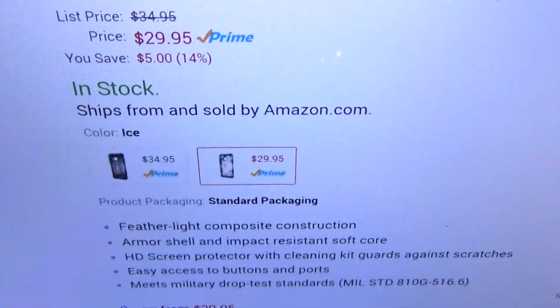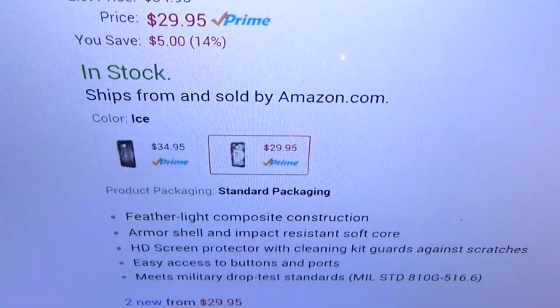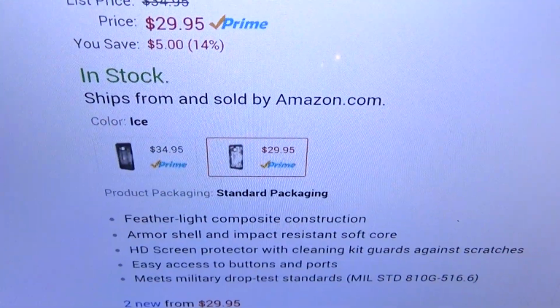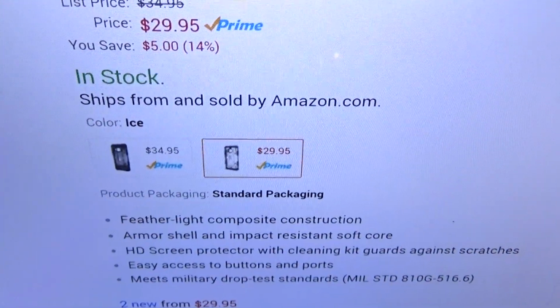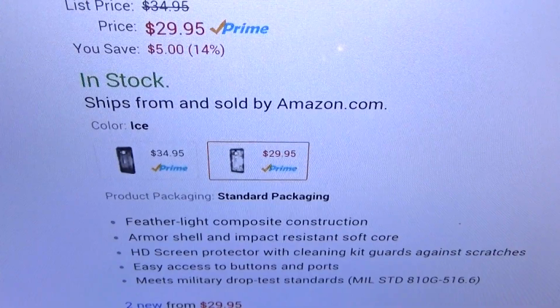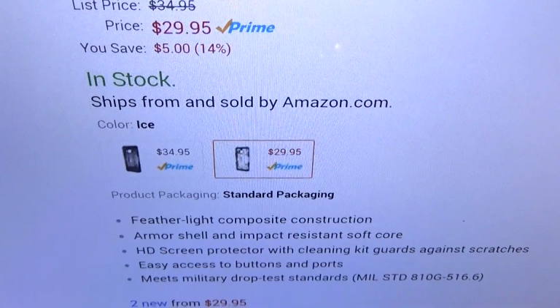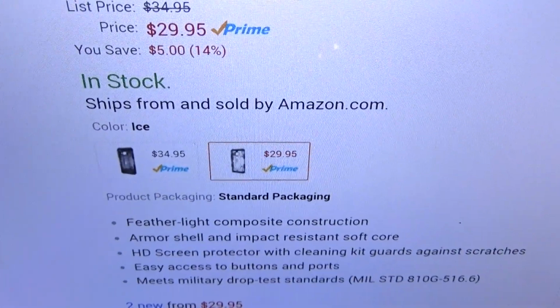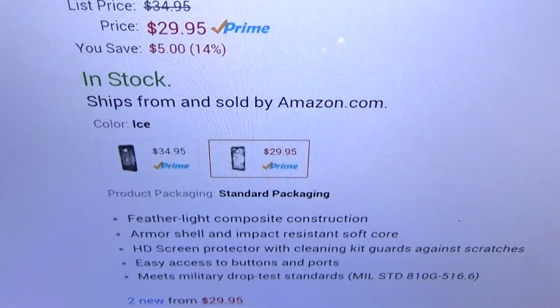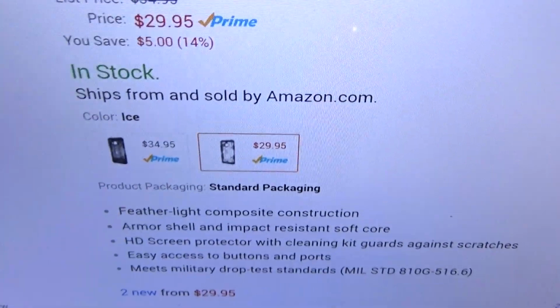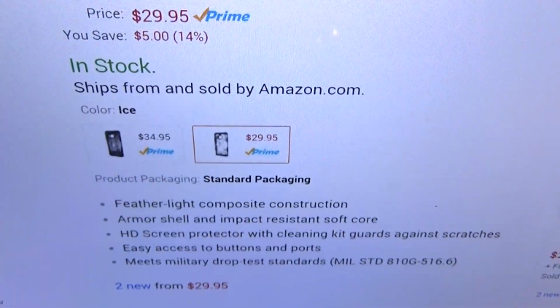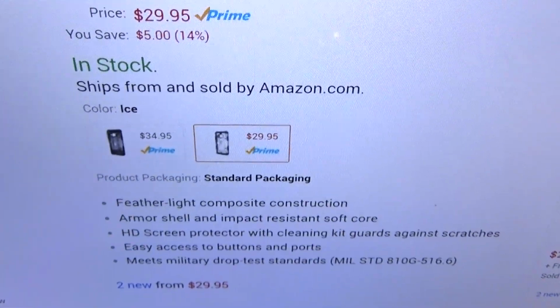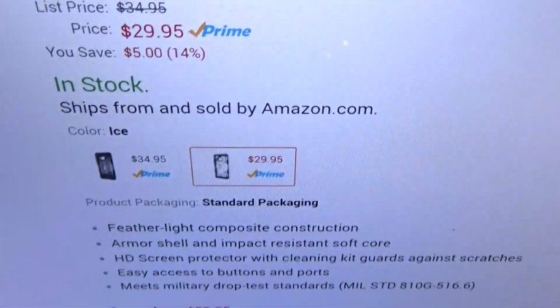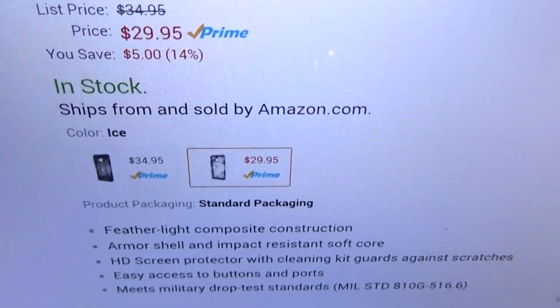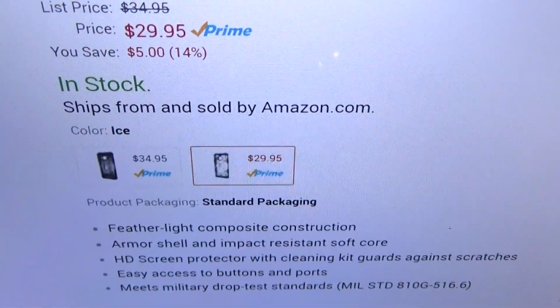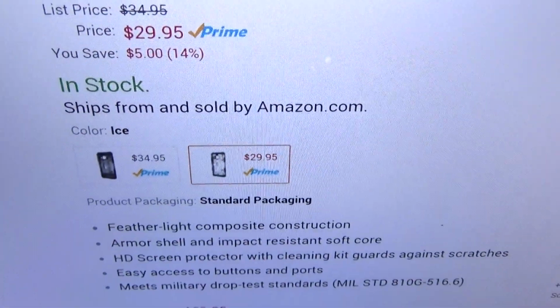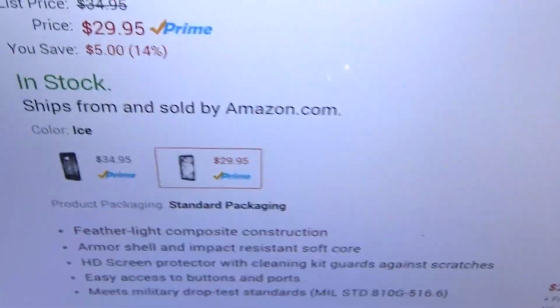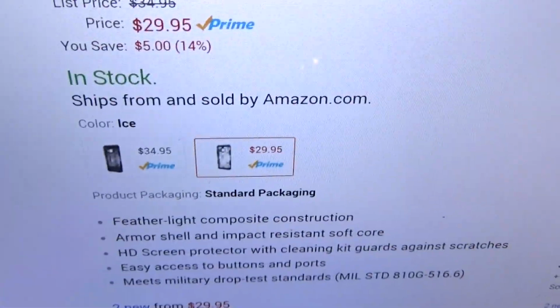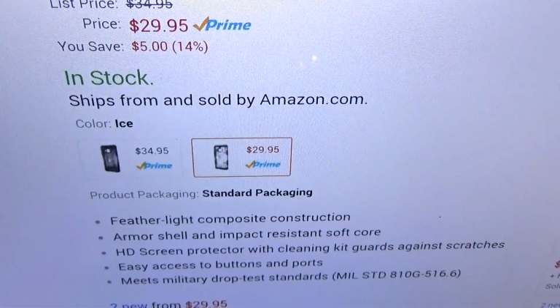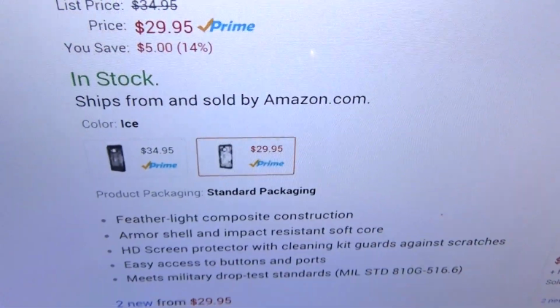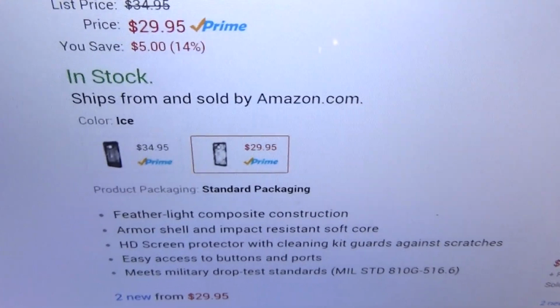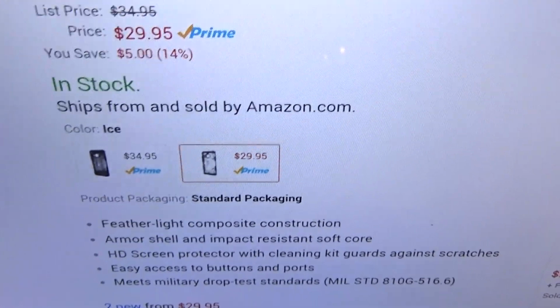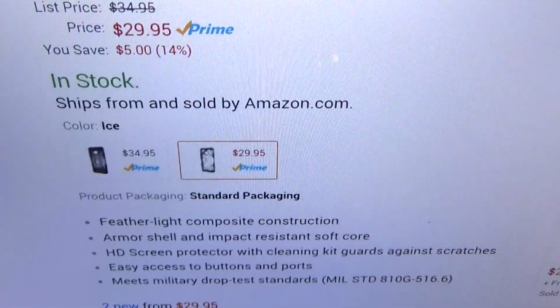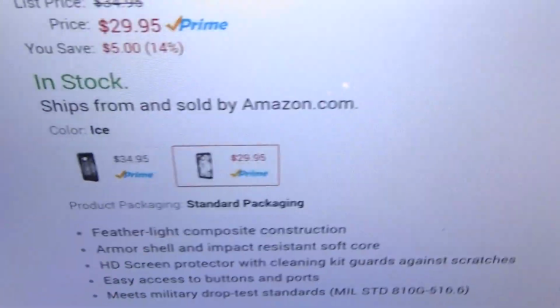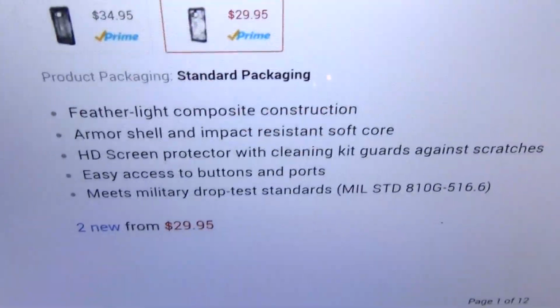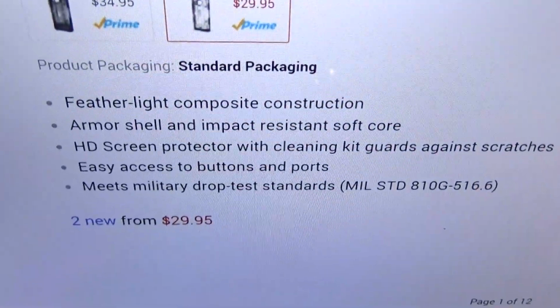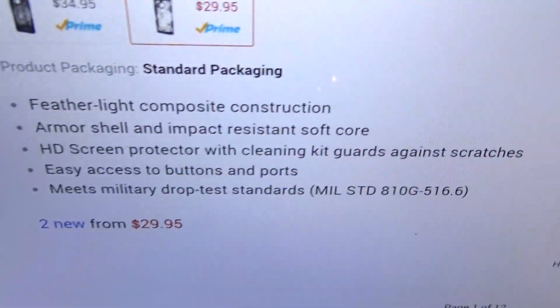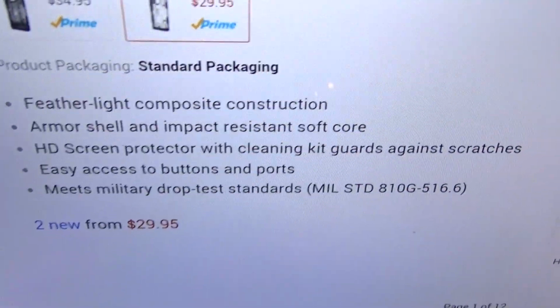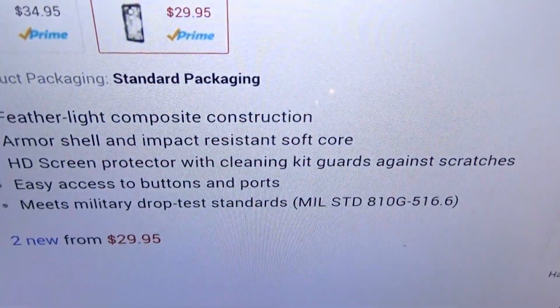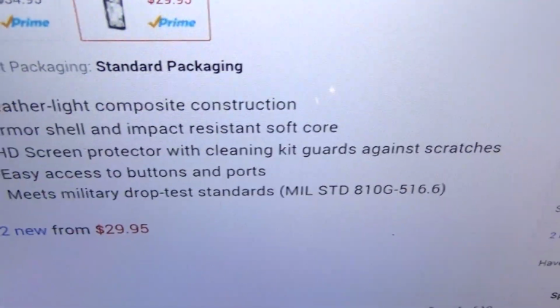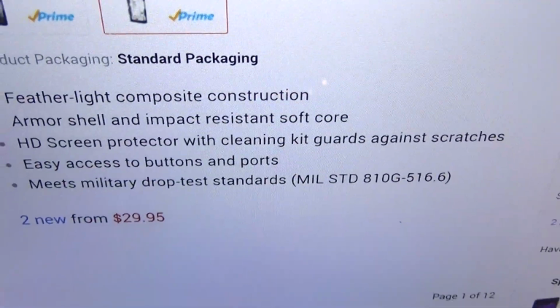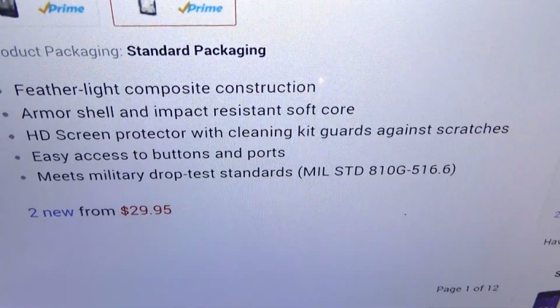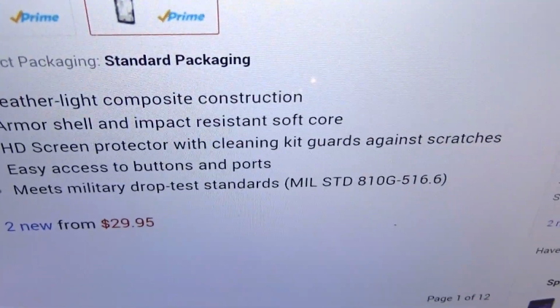It comes in two different colors: you've got ash, which is see-through but with a grayish tint to it, and you've got ice, which is crystal clear see-through.